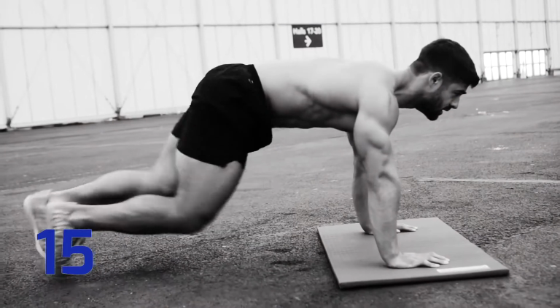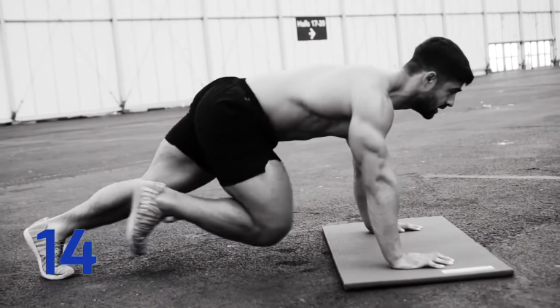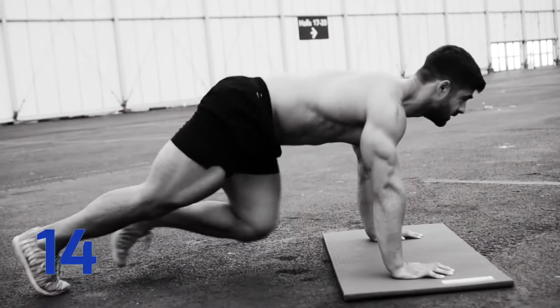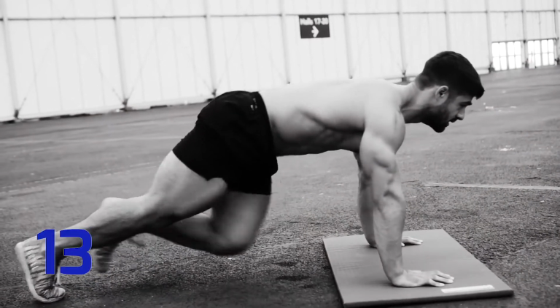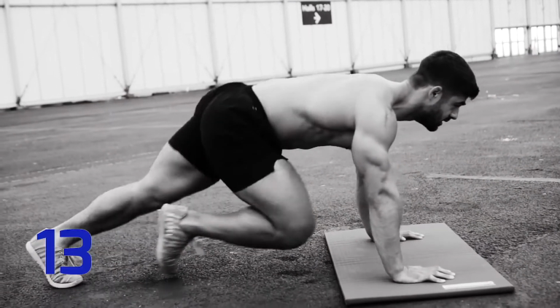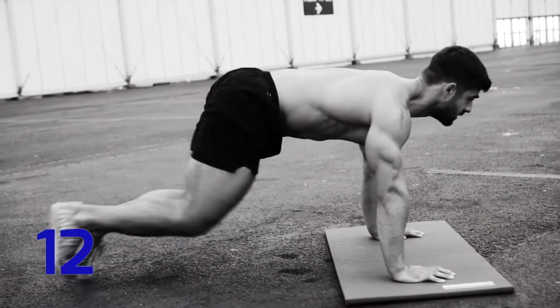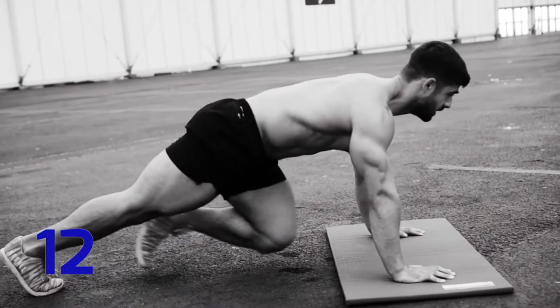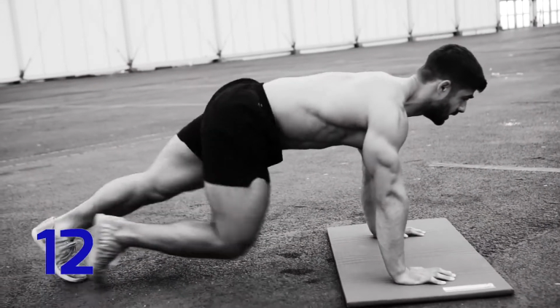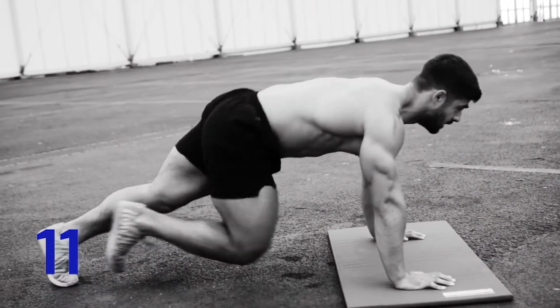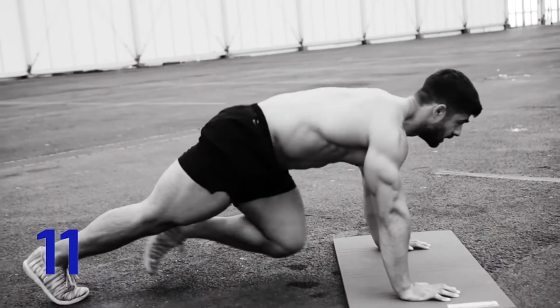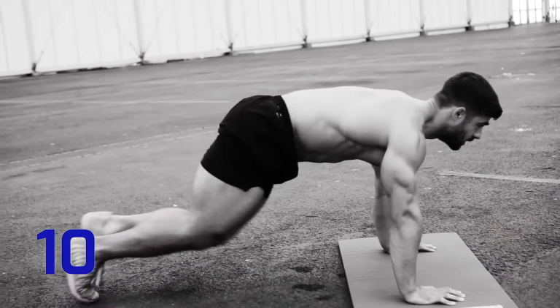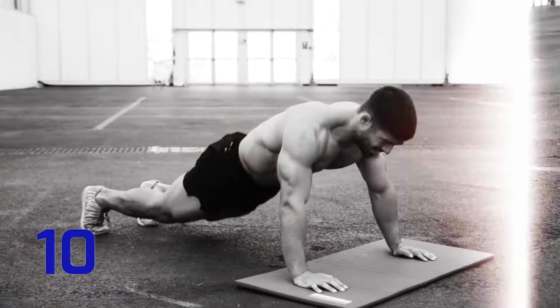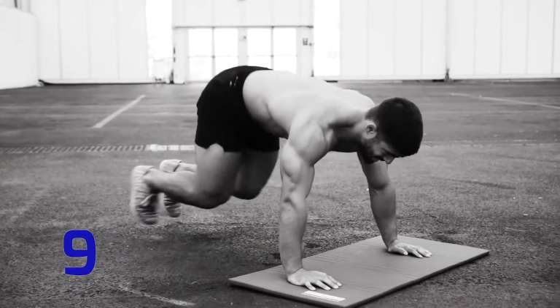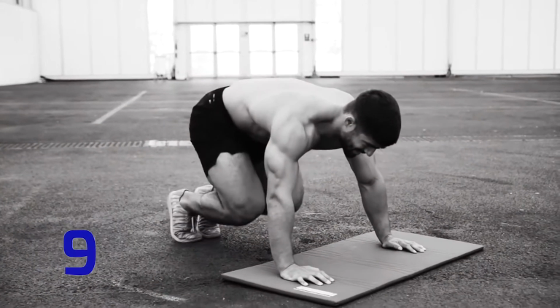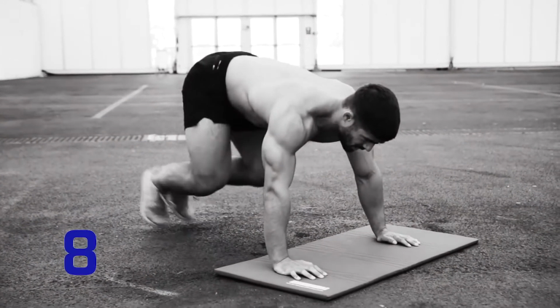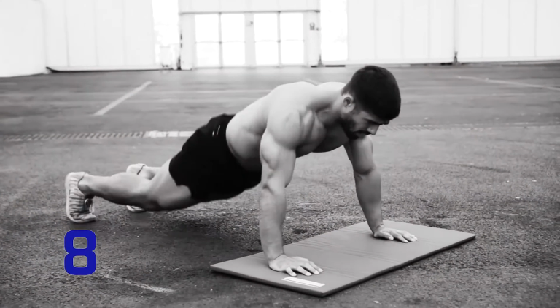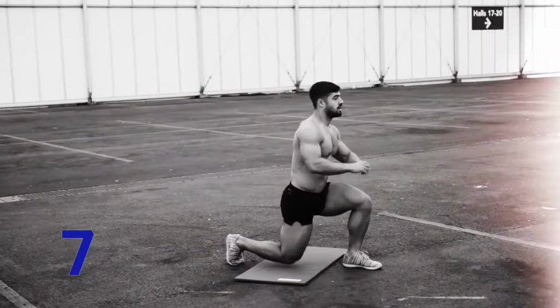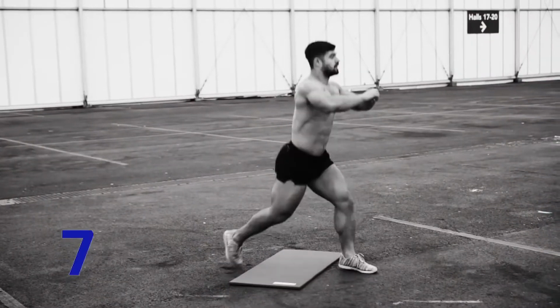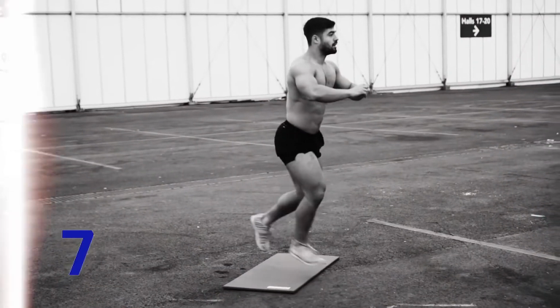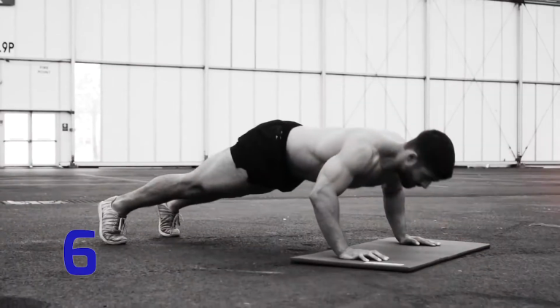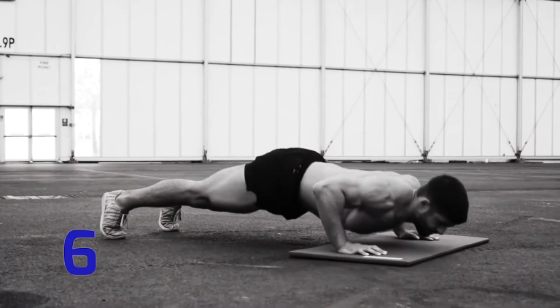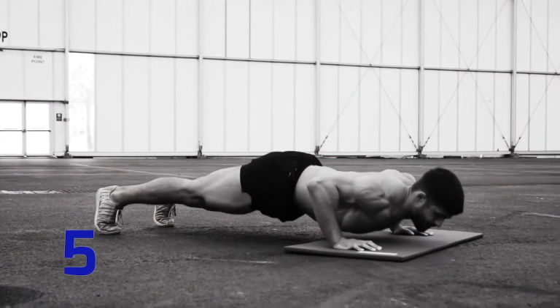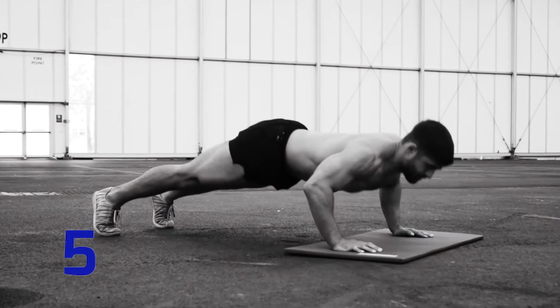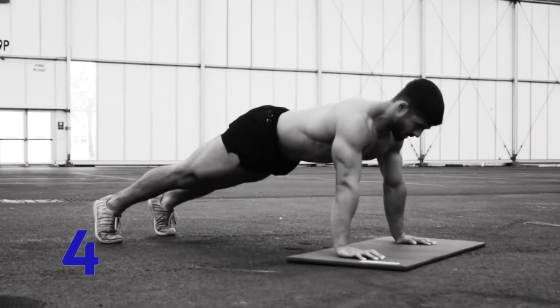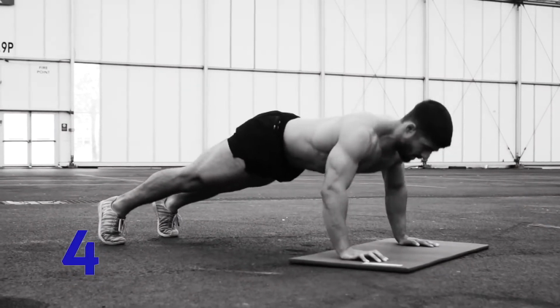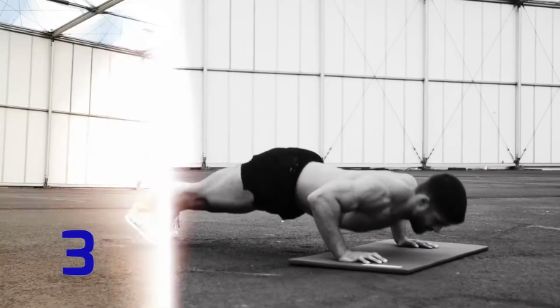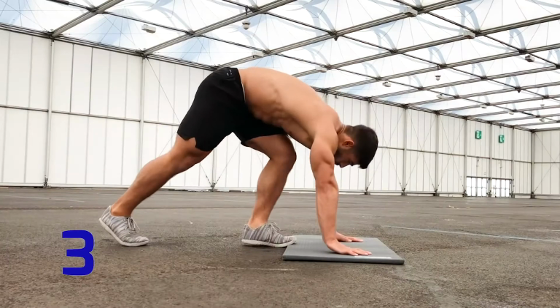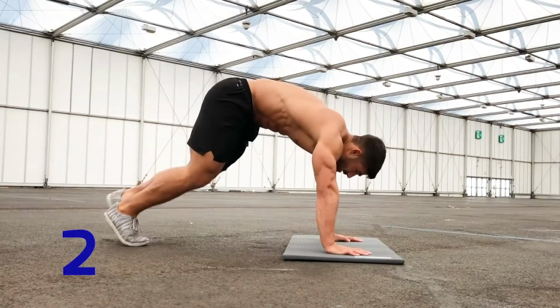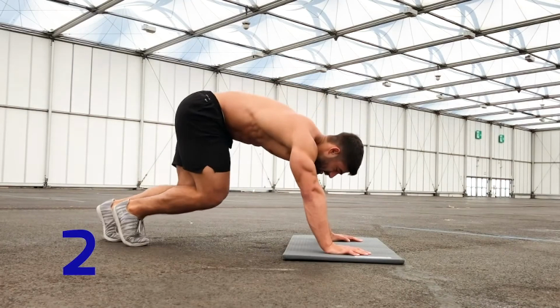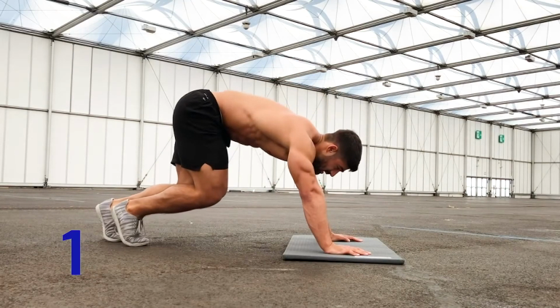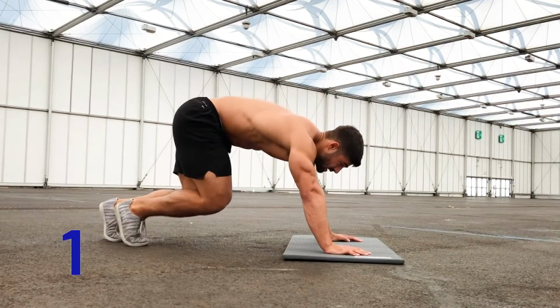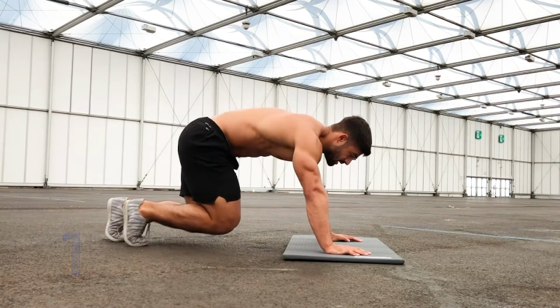But we're not done yet! Your final set is mountain climbers, then half burpees, standing lunges, and finally push-ups. Stand by for mountain climbers. And go!